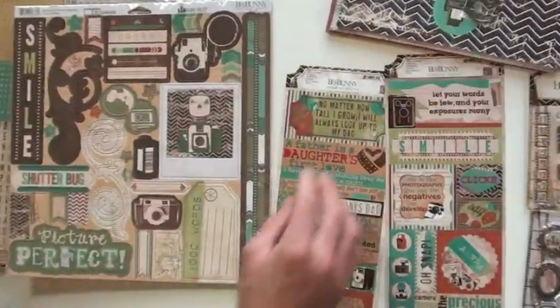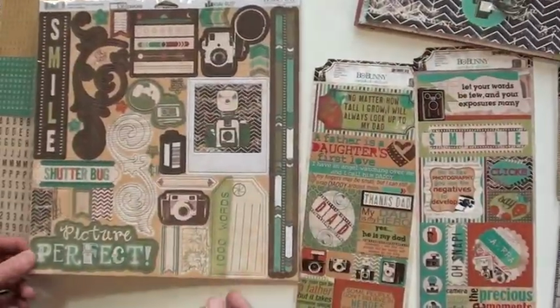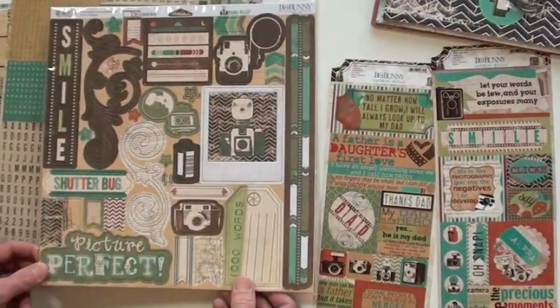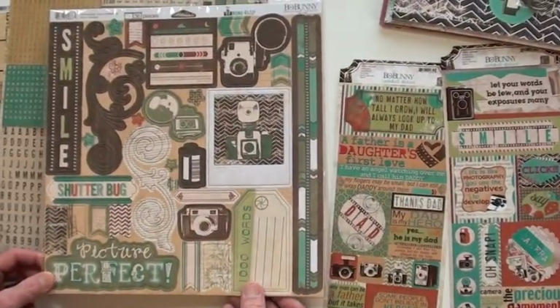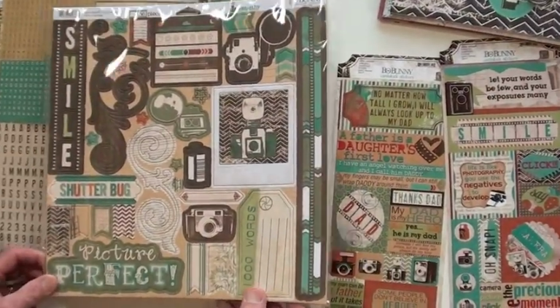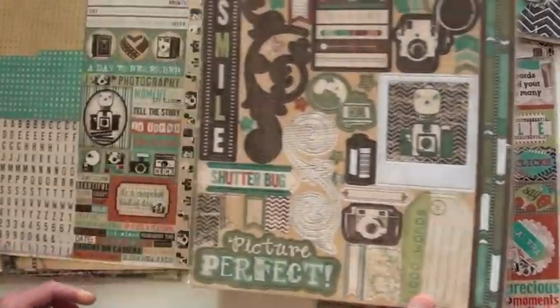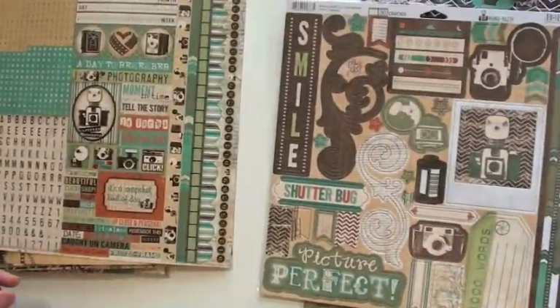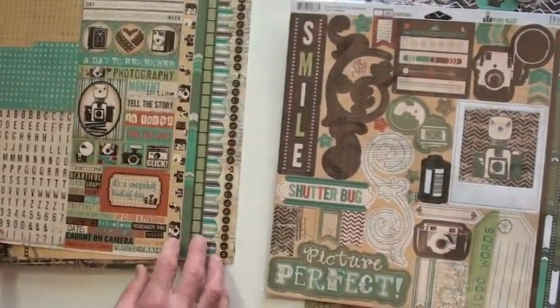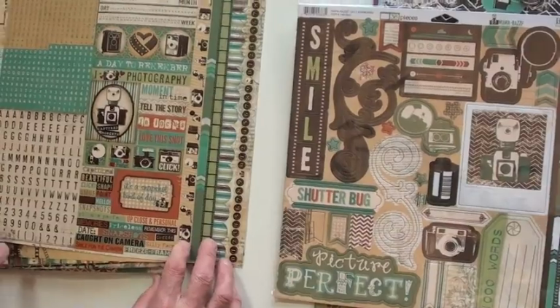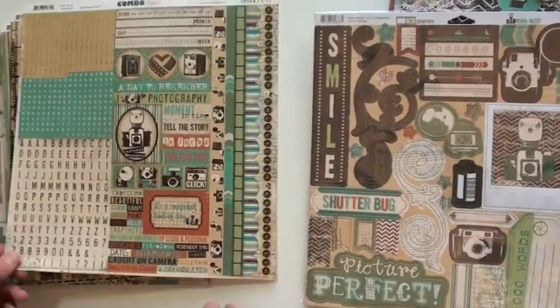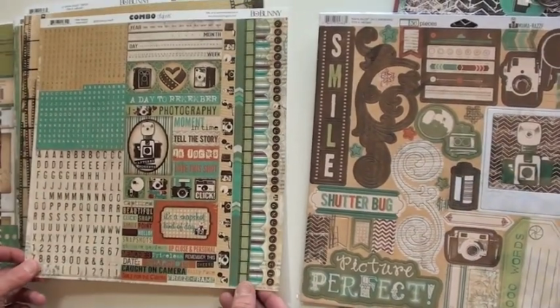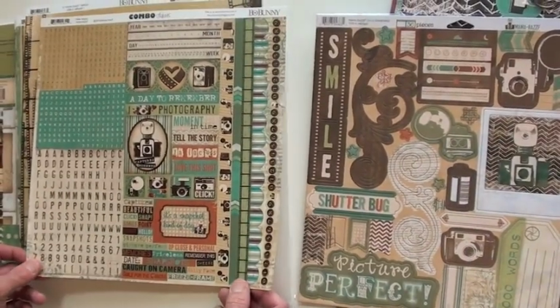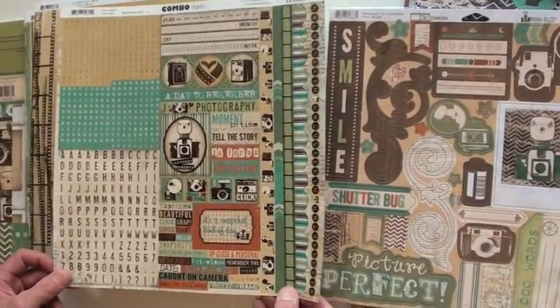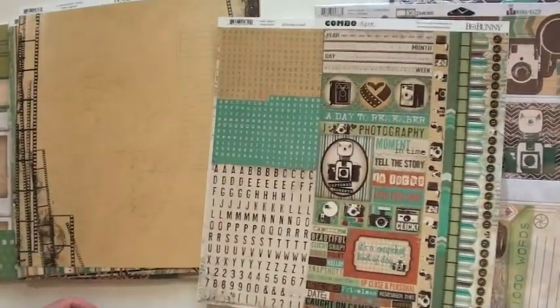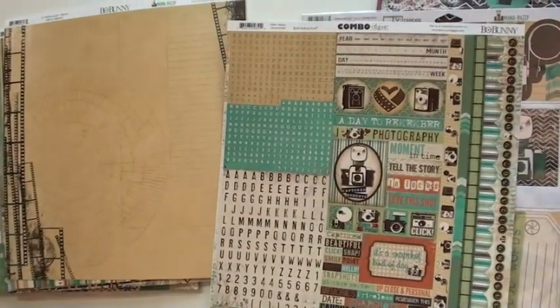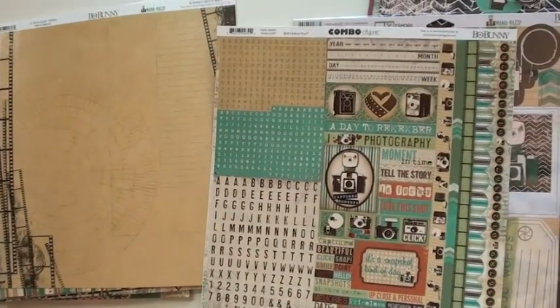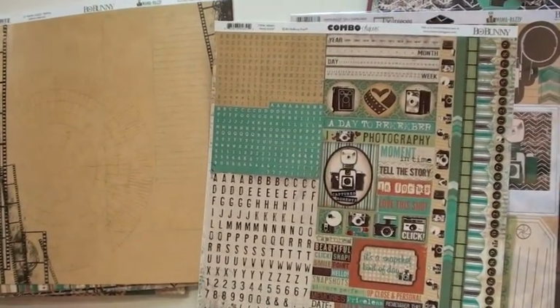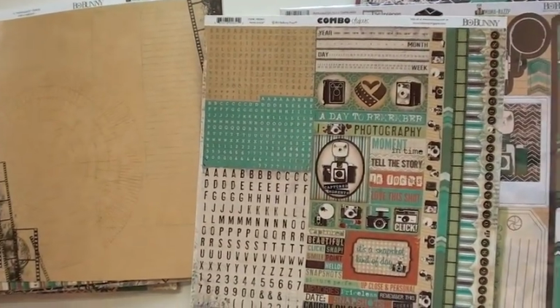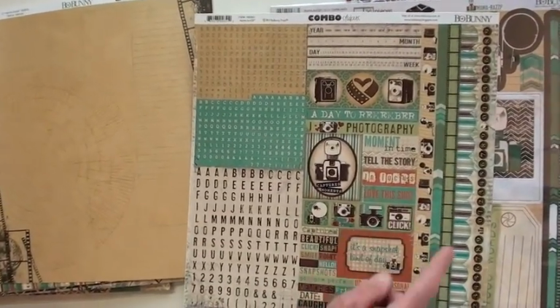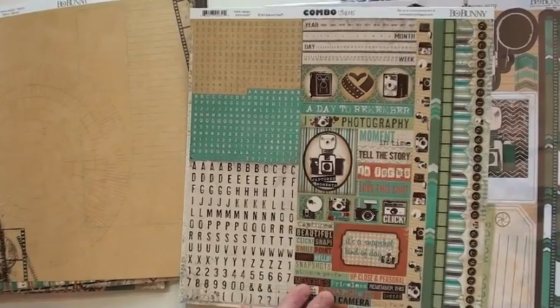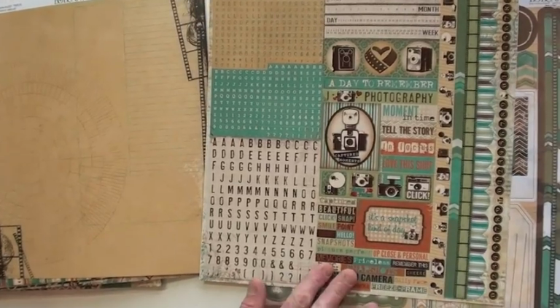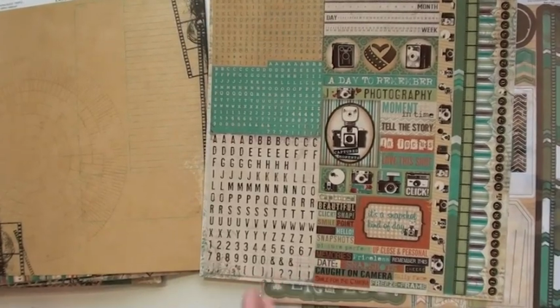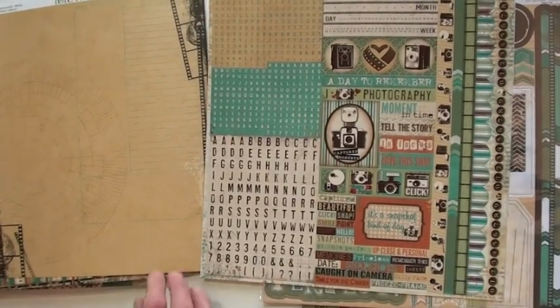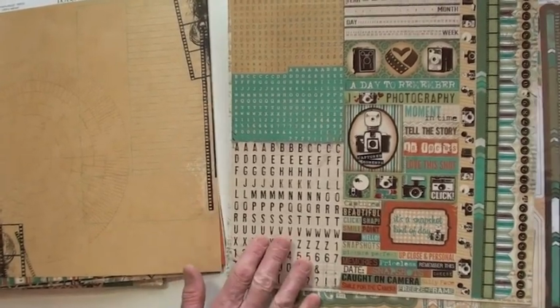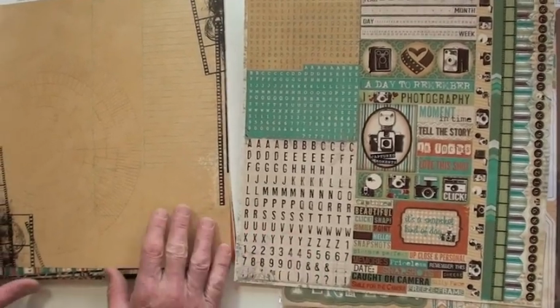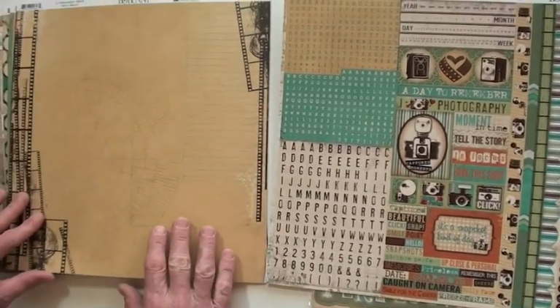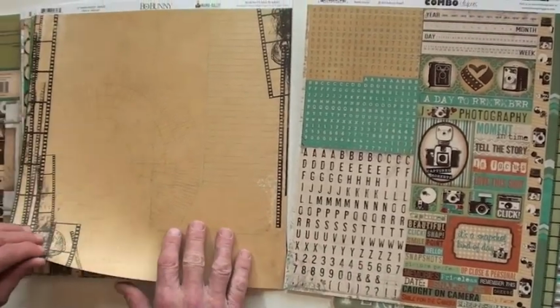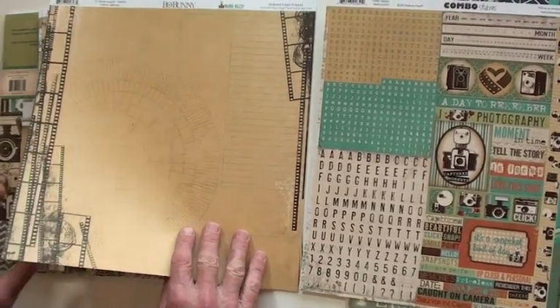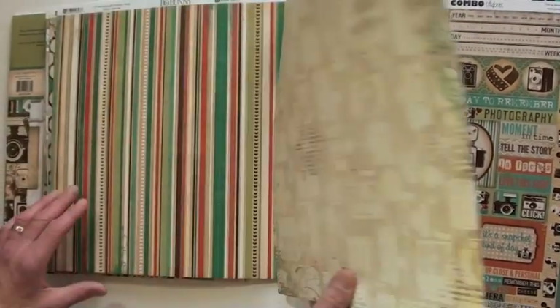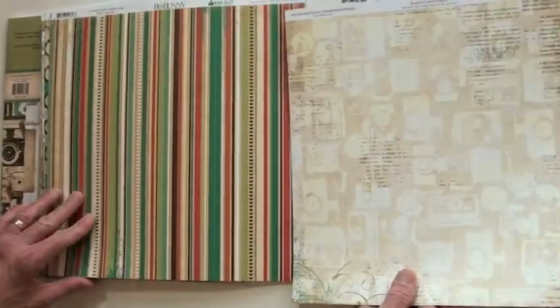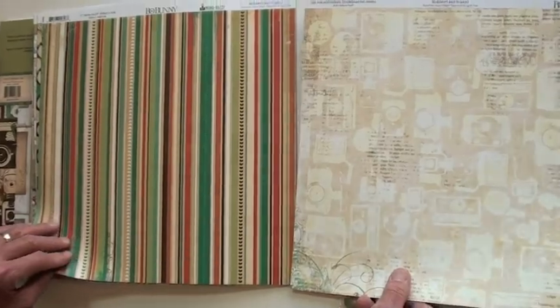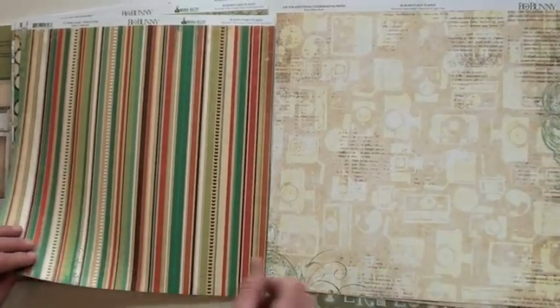And of course you're going to find Mama Razi at bluemoonscrapbooking.com — we'd love for you to come visit with us. This is the alpha sticker sheet with borders, and it's packed in there — they did a really nice job with that. There are some really super papers — double-sided.